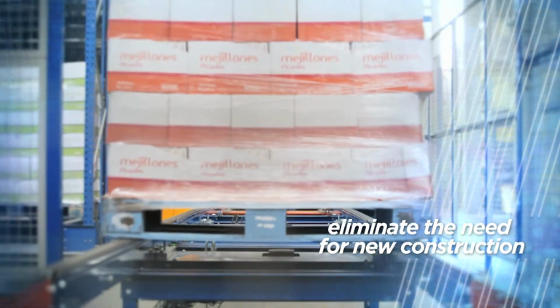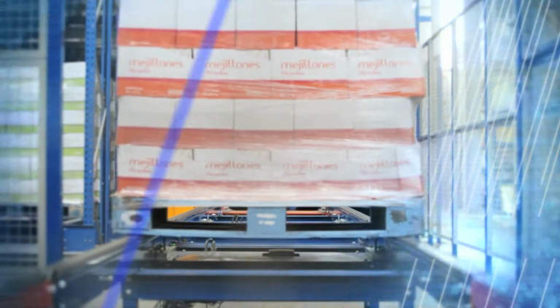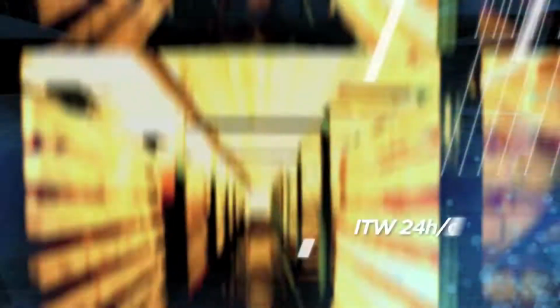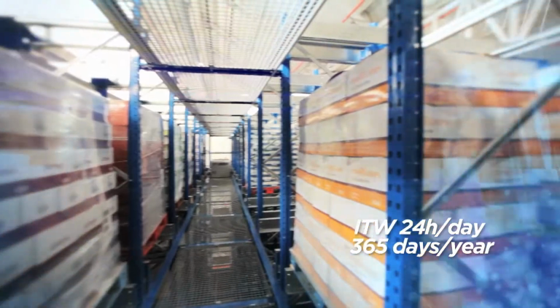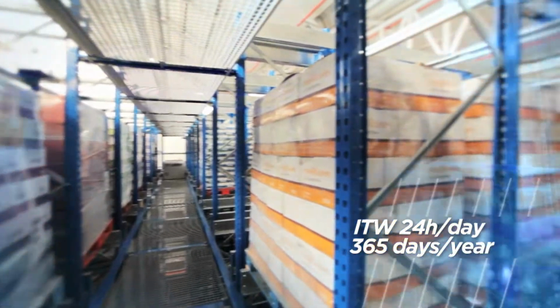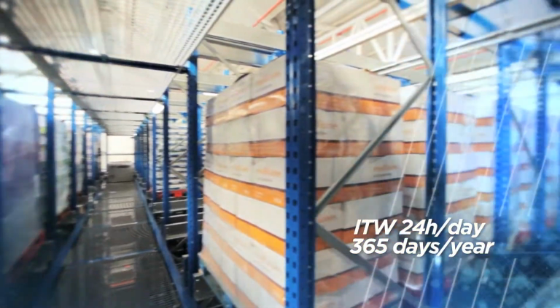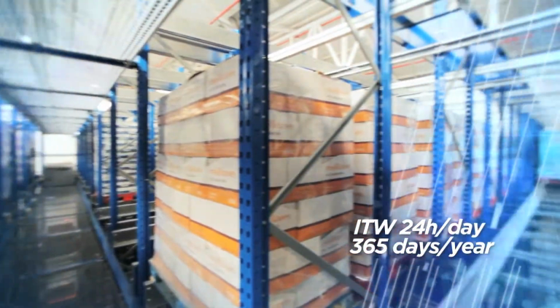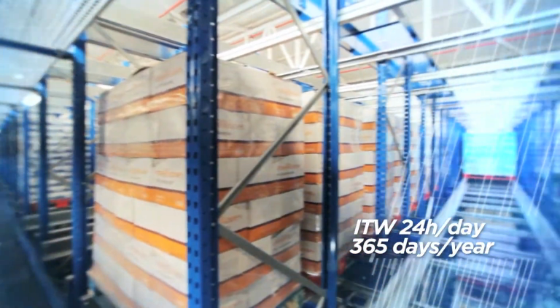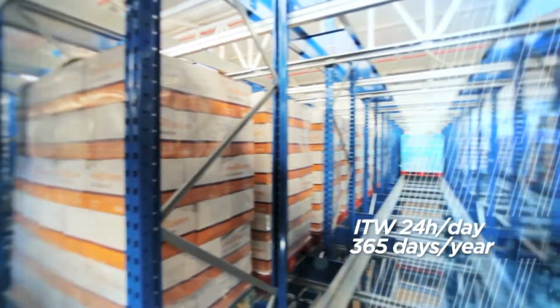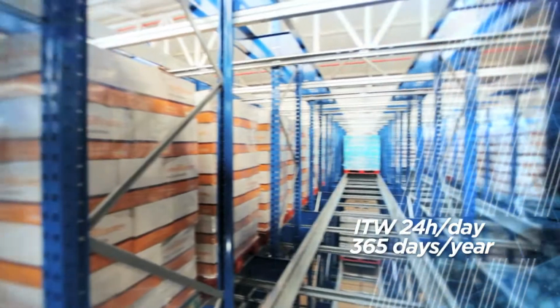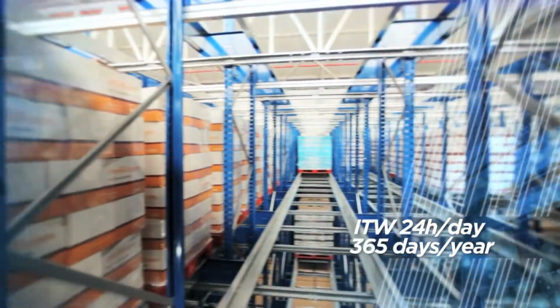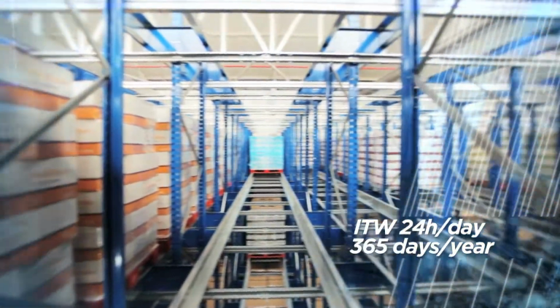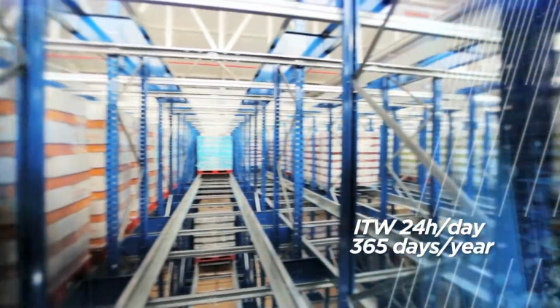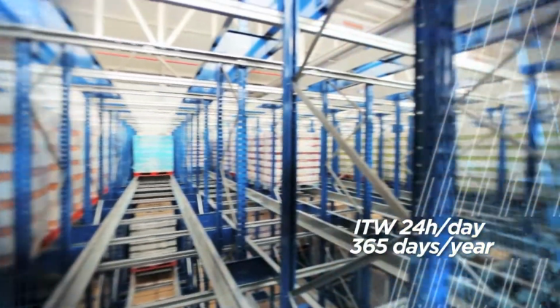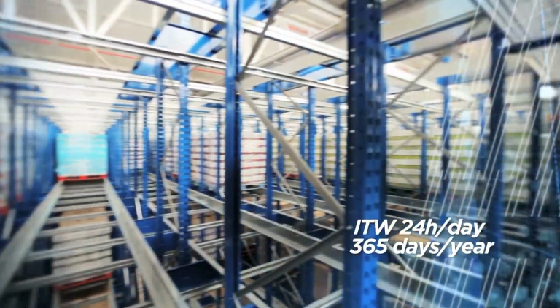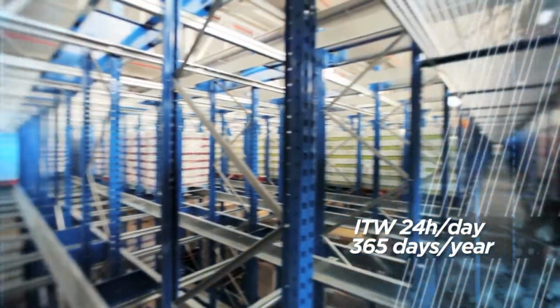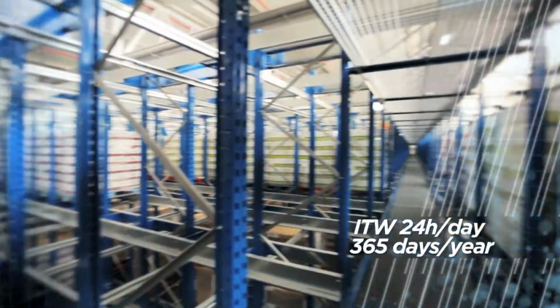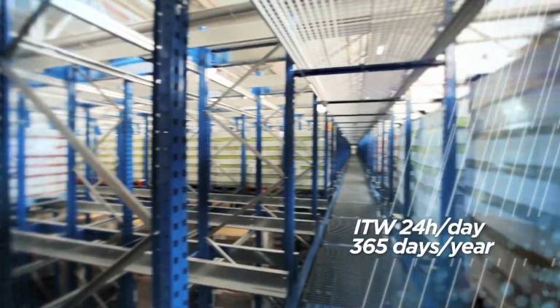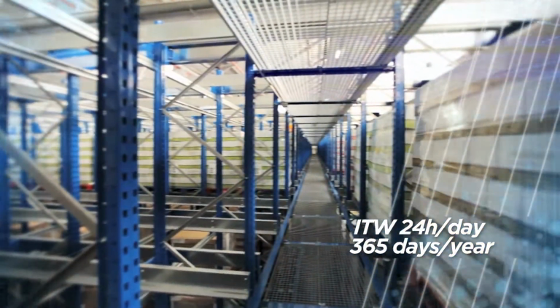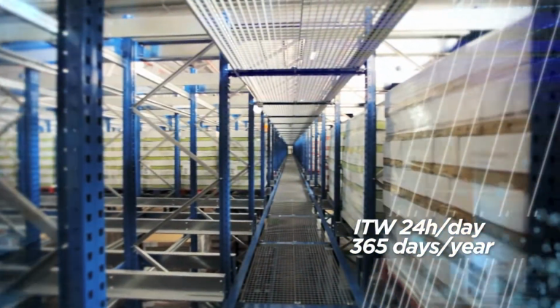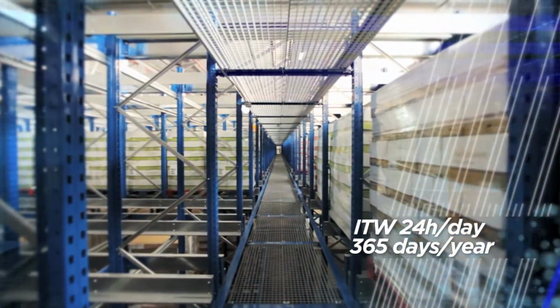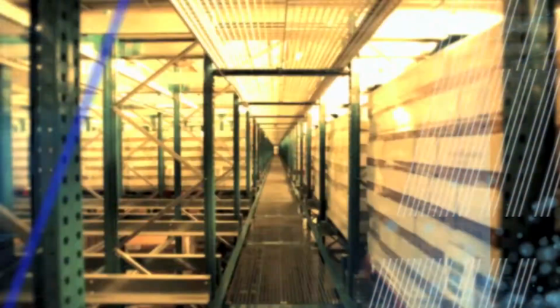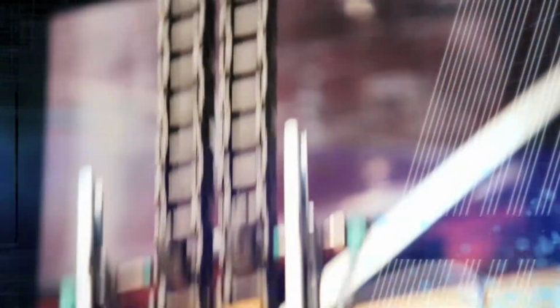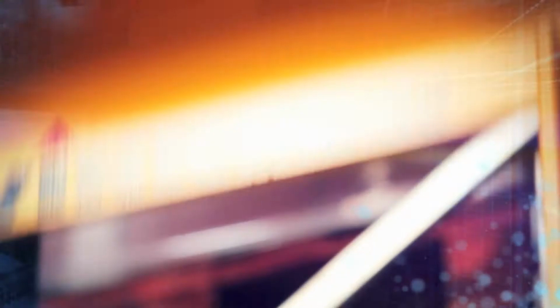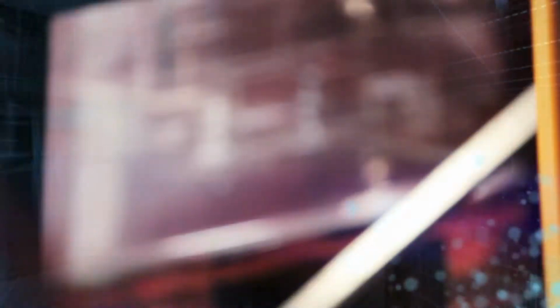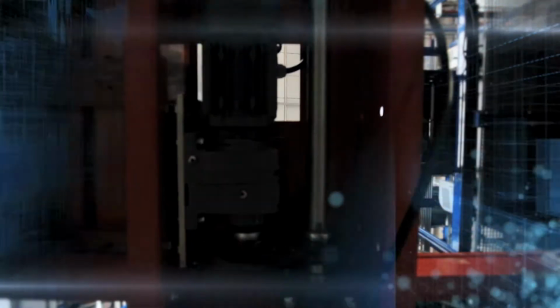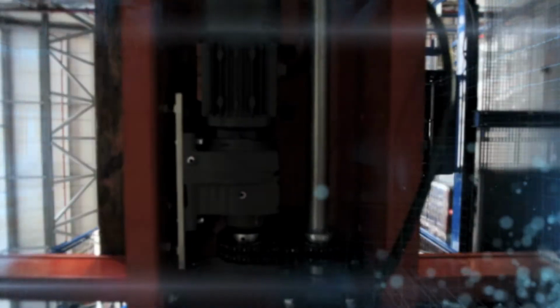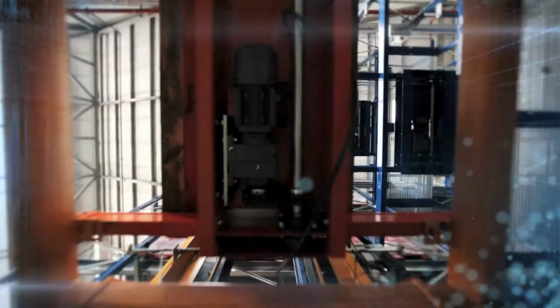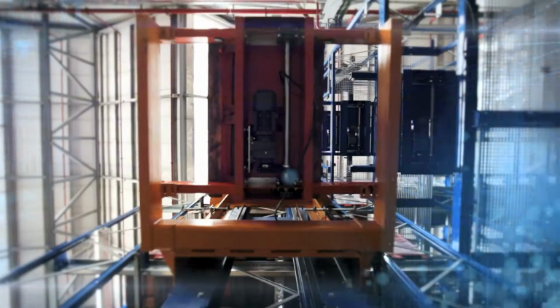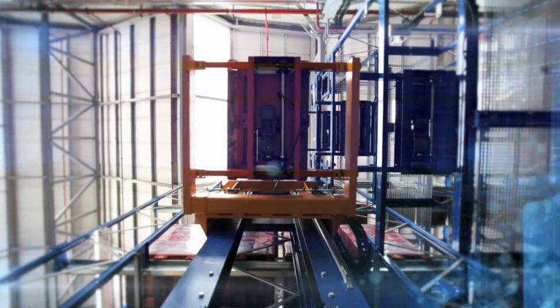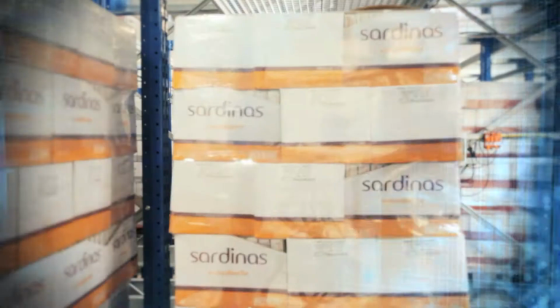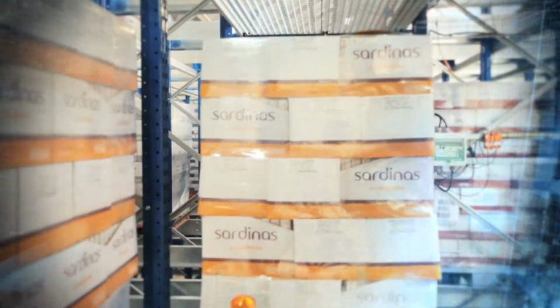ITW Warehouse Automation solutions work 24 hours a day, 365 days a year. The system functions continuously and without bottlenecks, drastically increasing production.